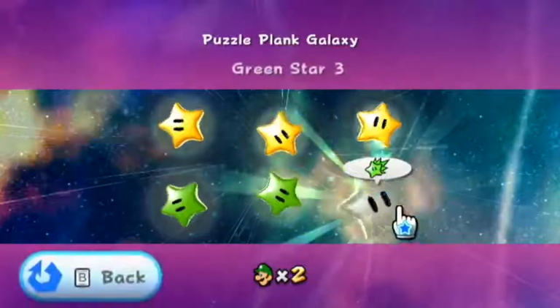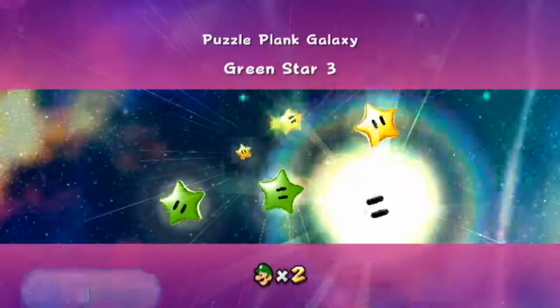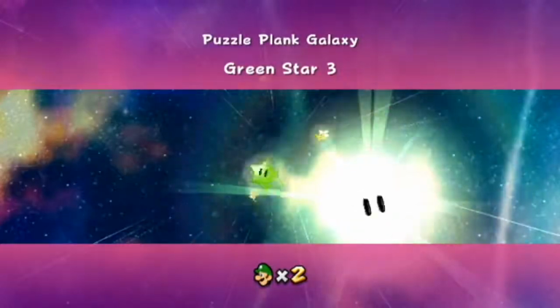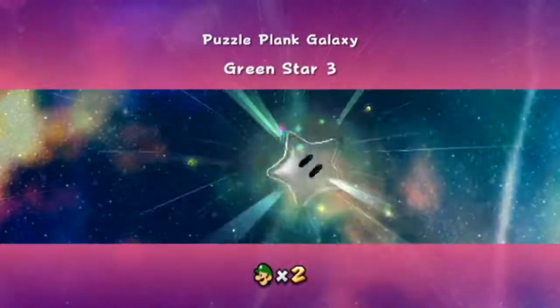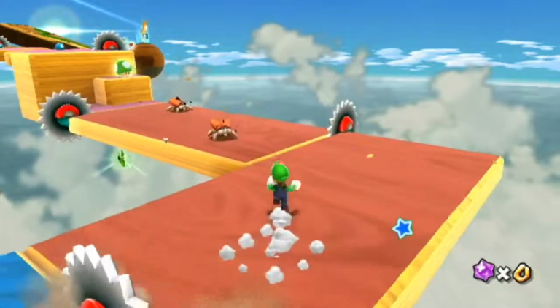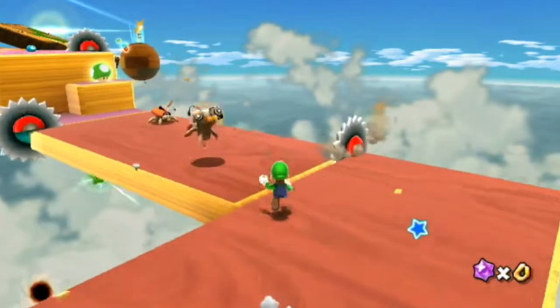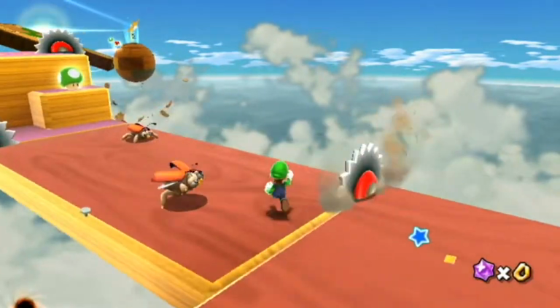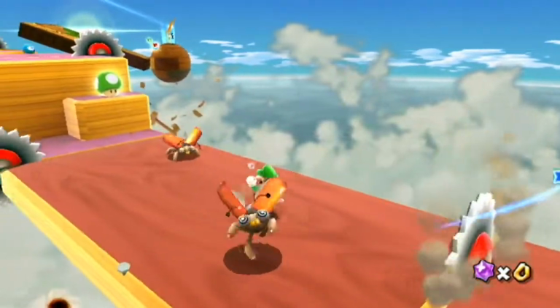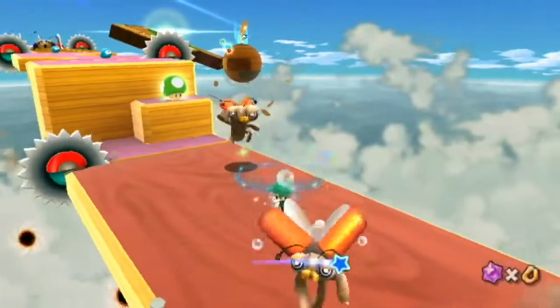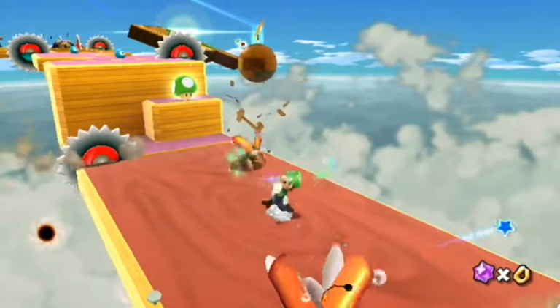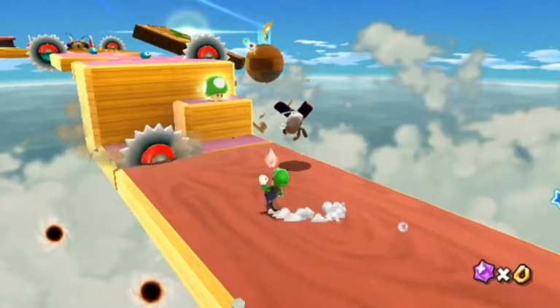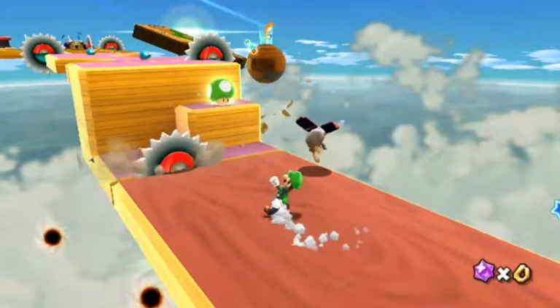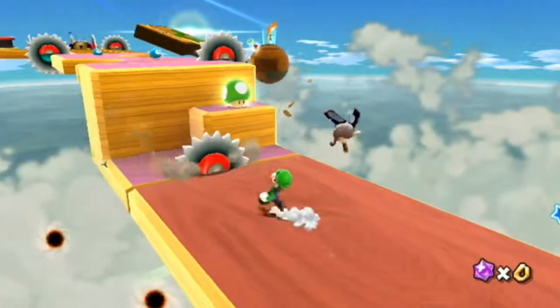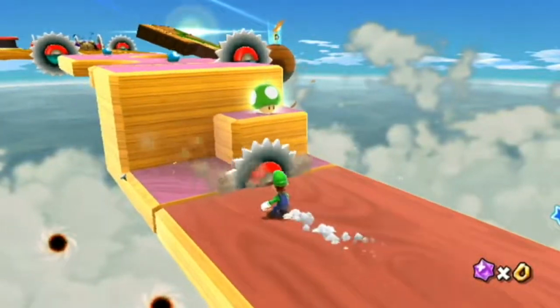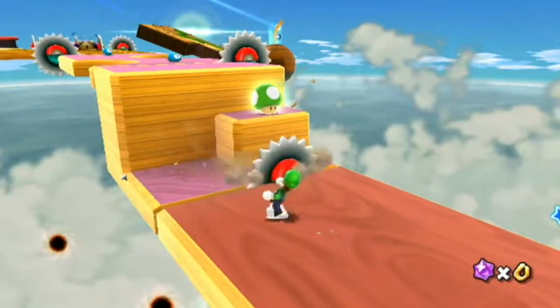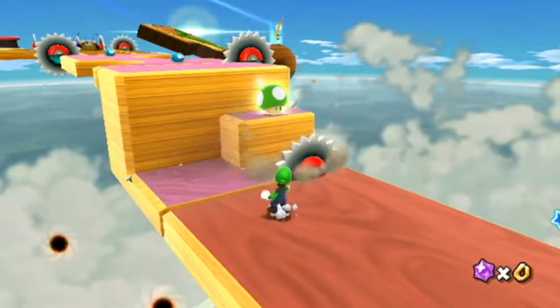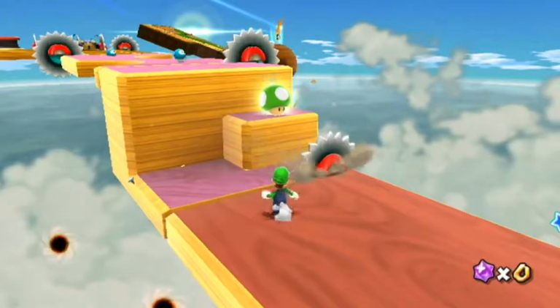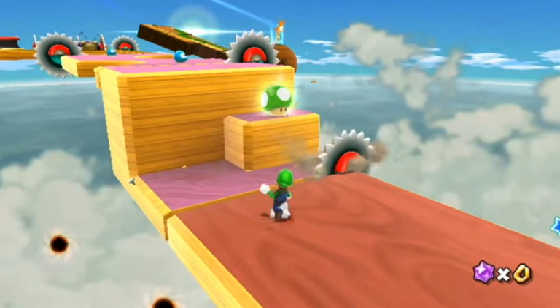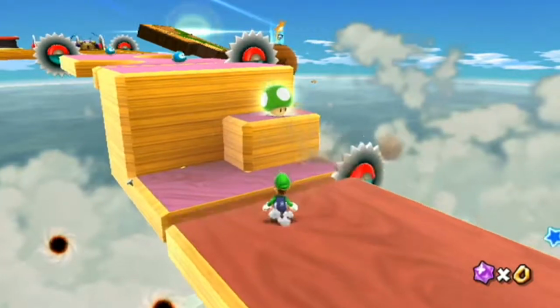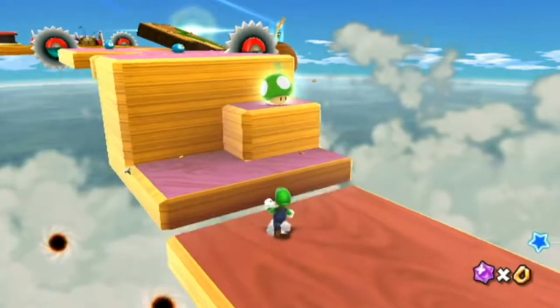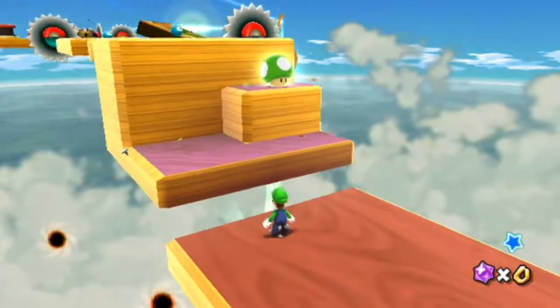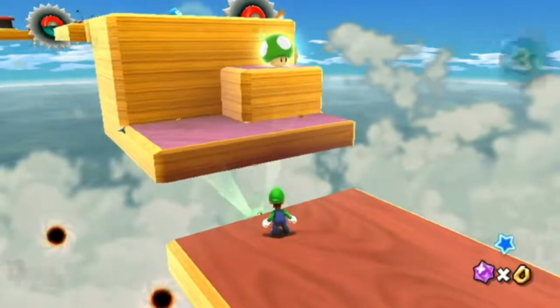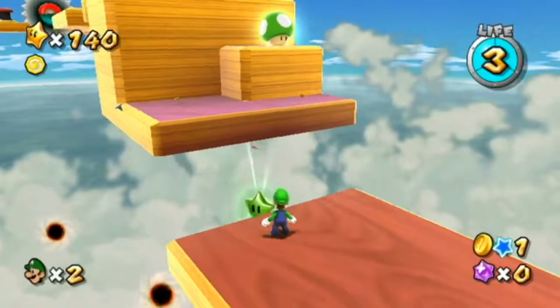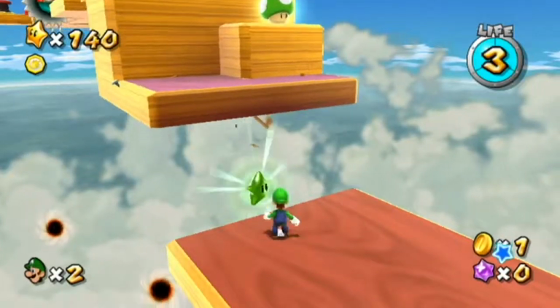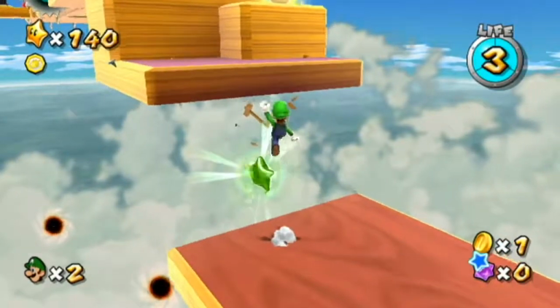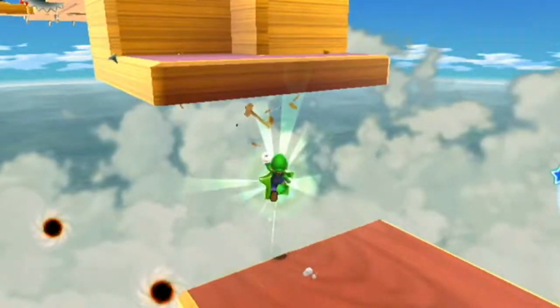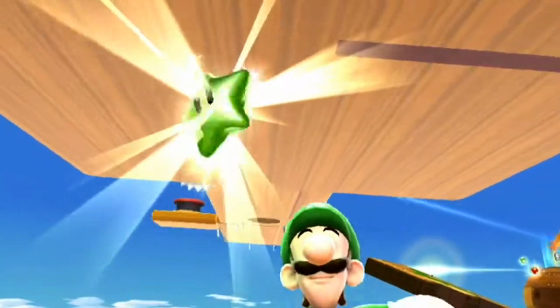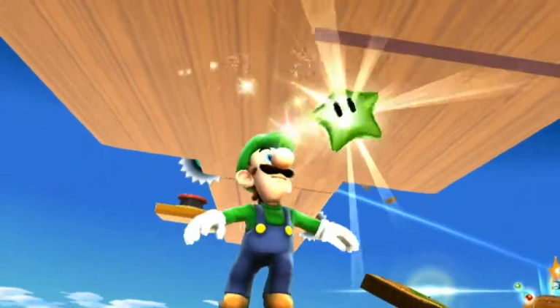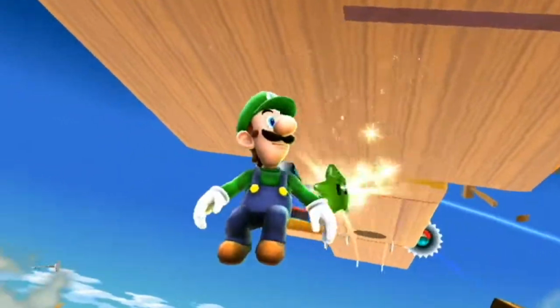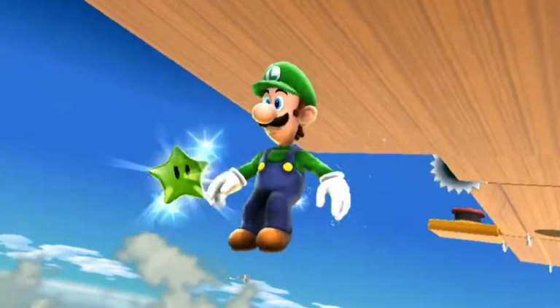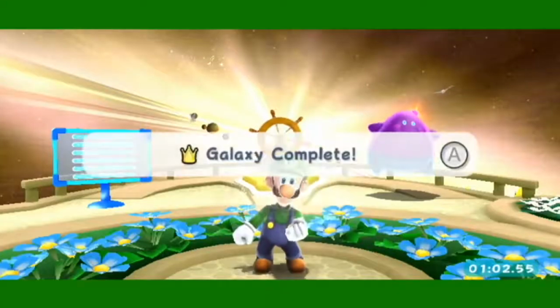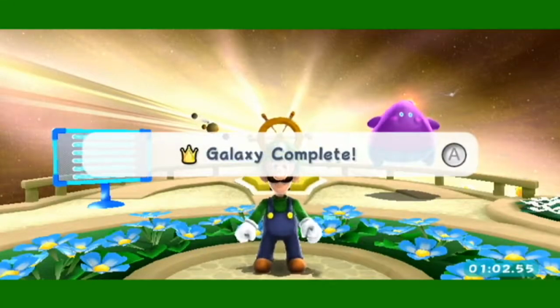Star number three. Once you get to this area with the bugs, you're going to want to wait for this to chop the platform you're on down and then jump into the green star. And there you go, you got the star. Galaxy complete.